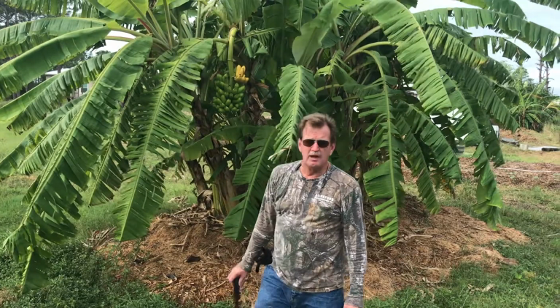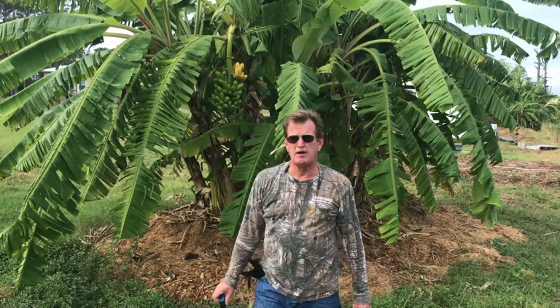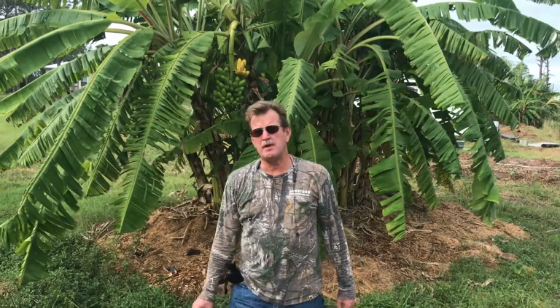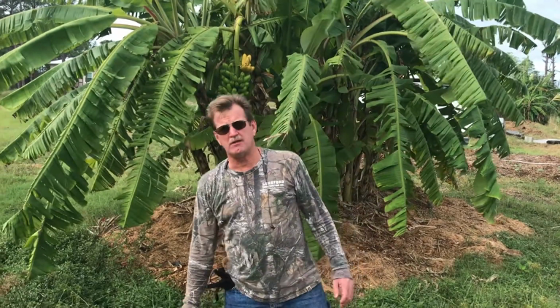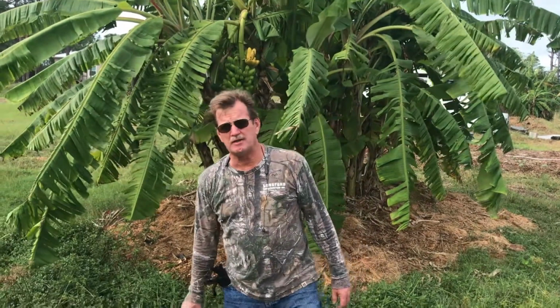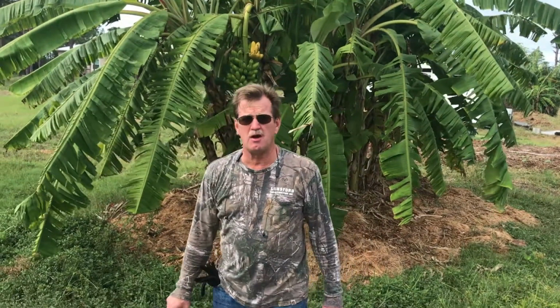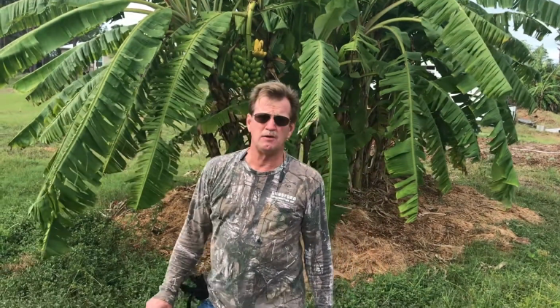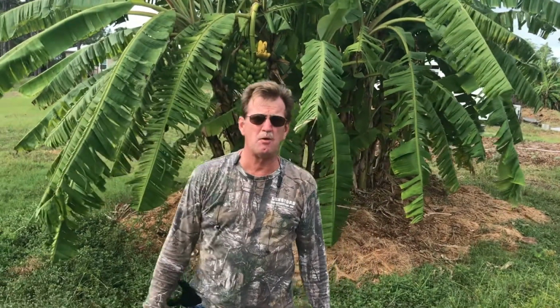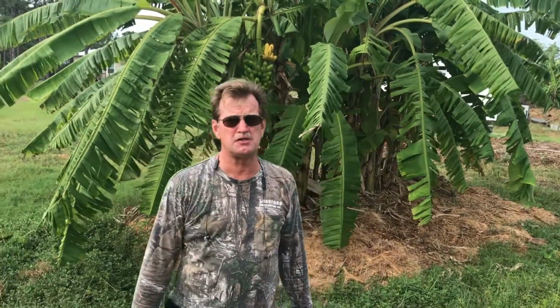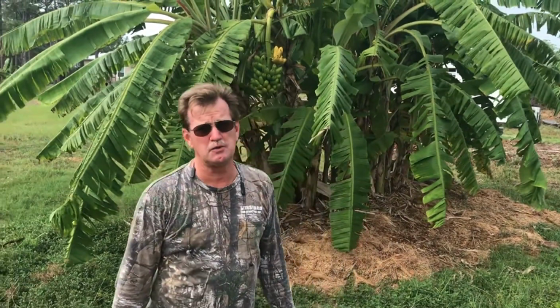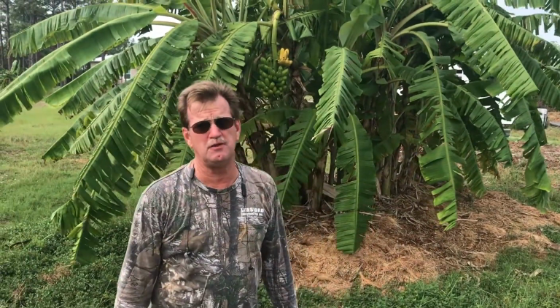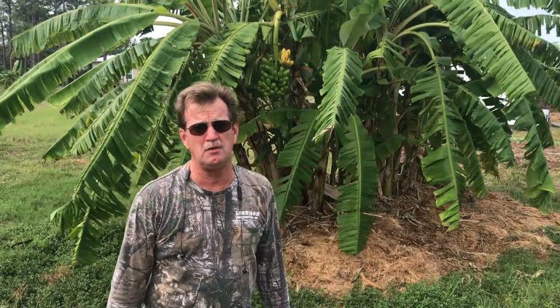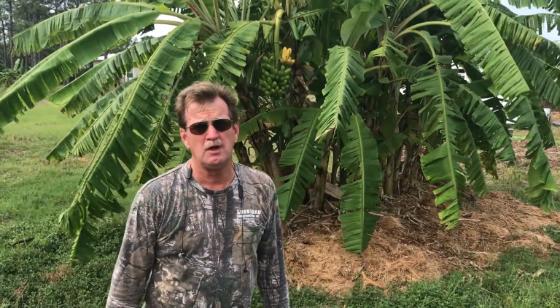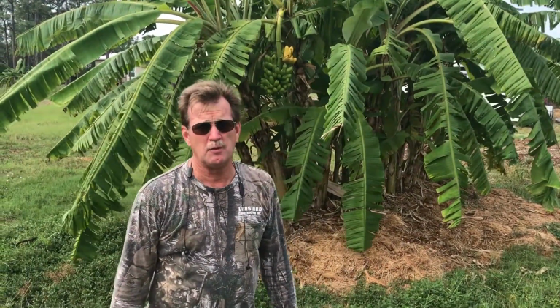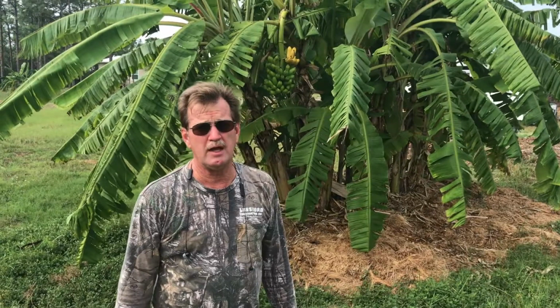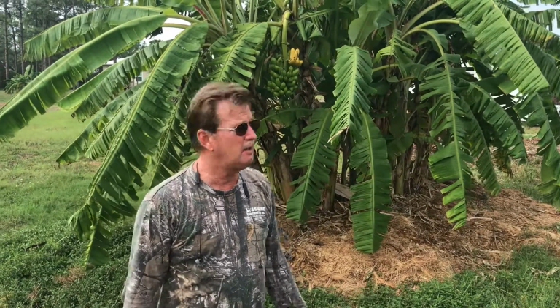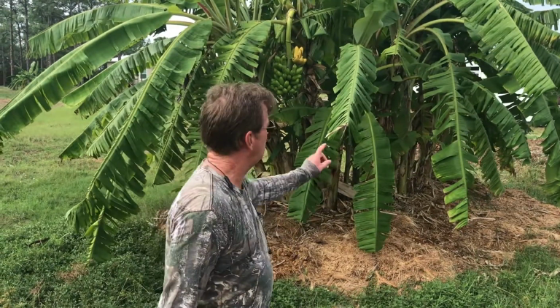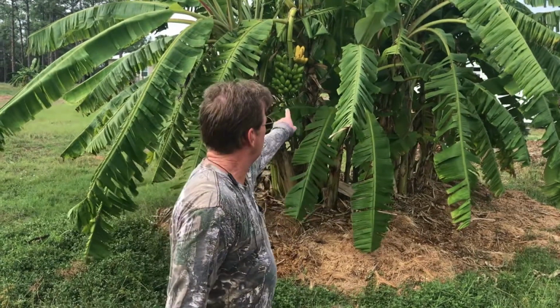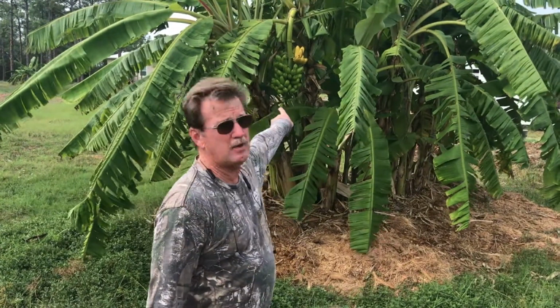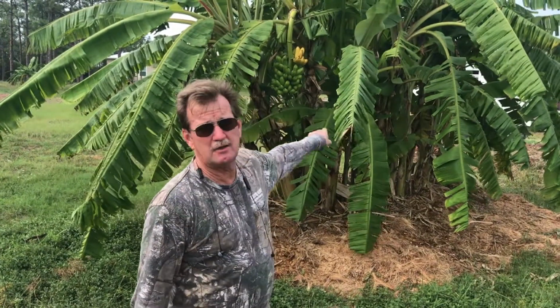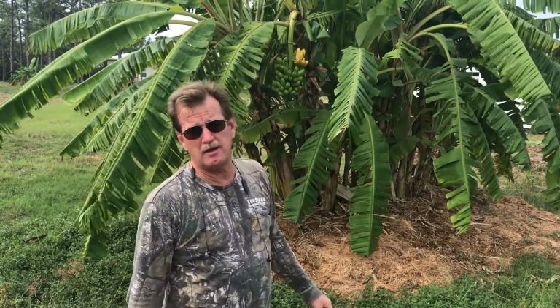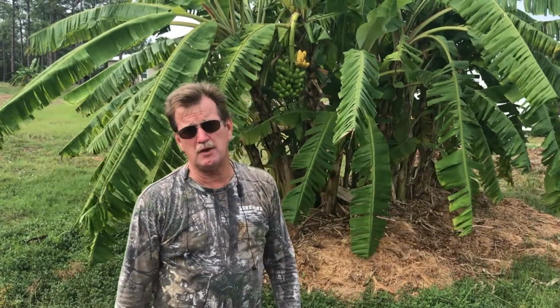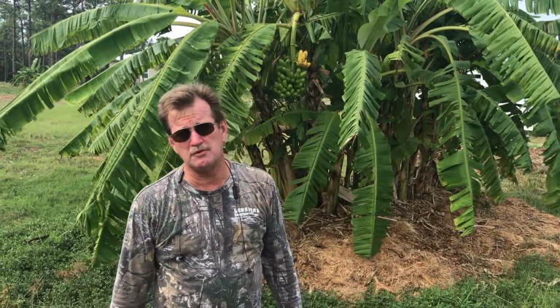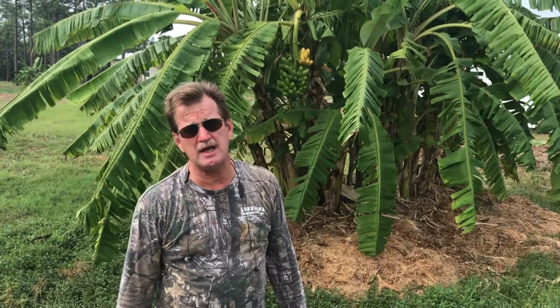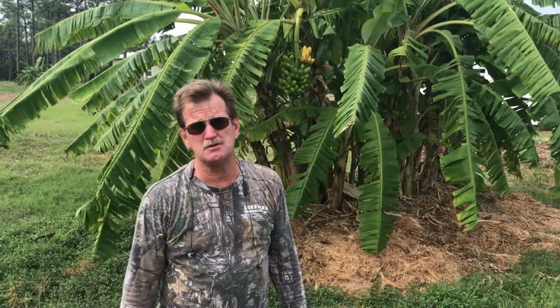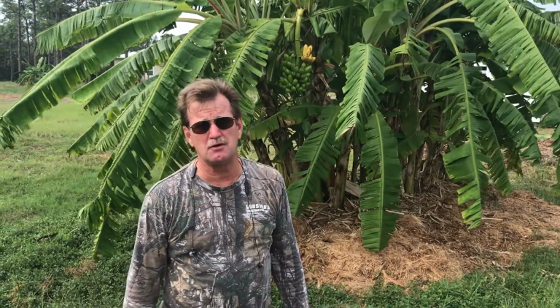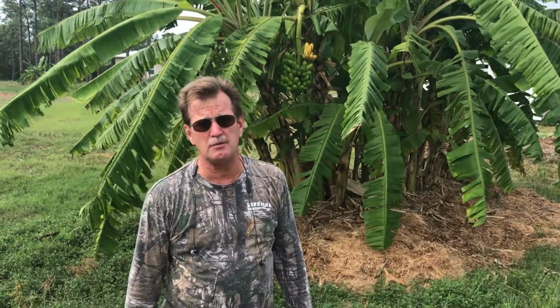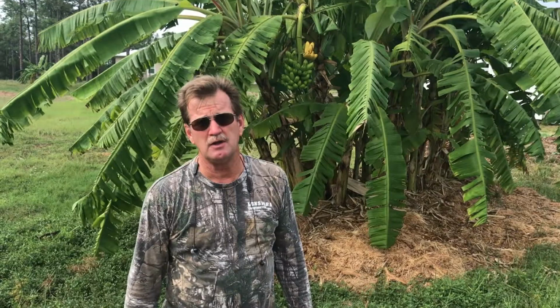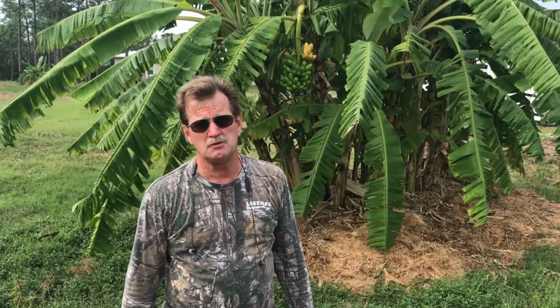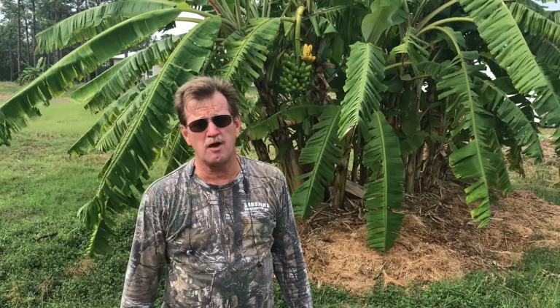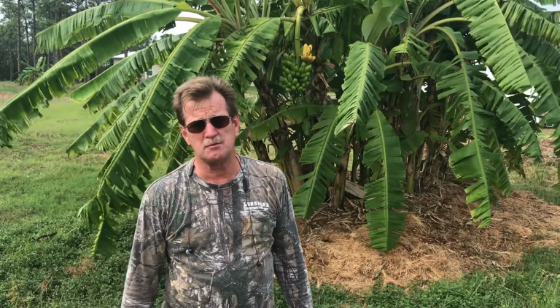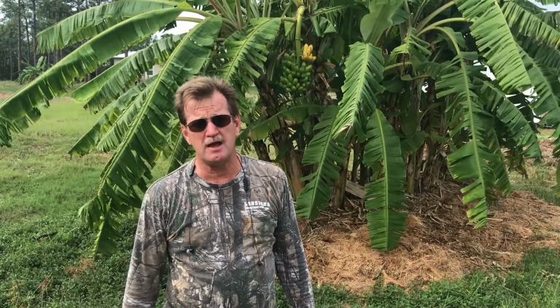Hey everybody, welcome back to Living Life Hands-On. It's been a while since we posted a video. We've been away, we come back, and now we have a bunch of bananas that are starting to ripen. So we're going to harvest them right now.